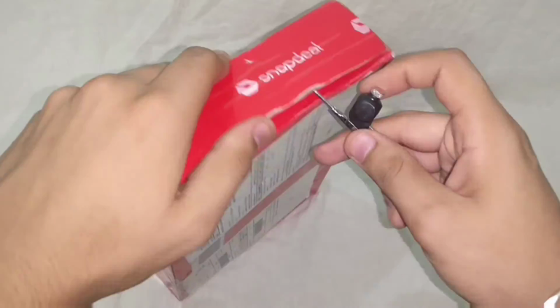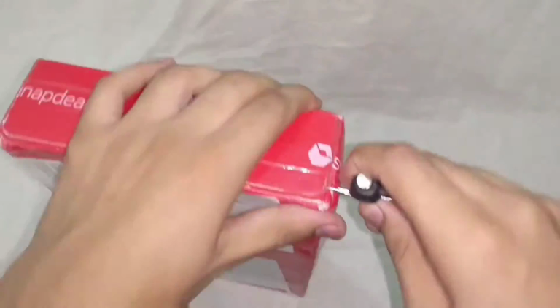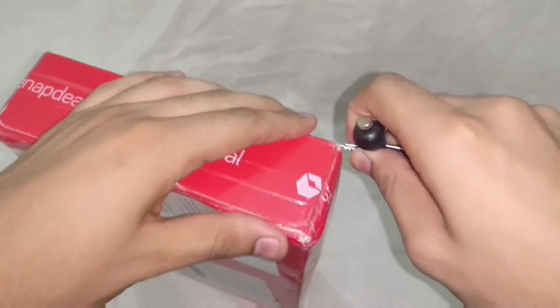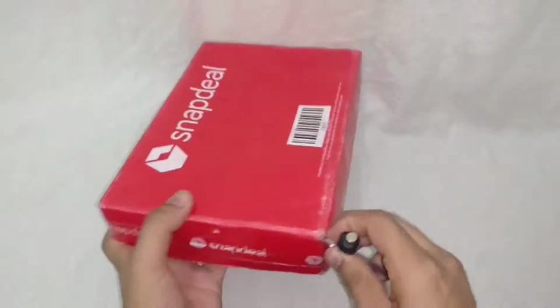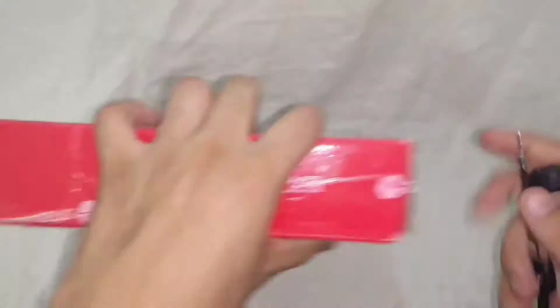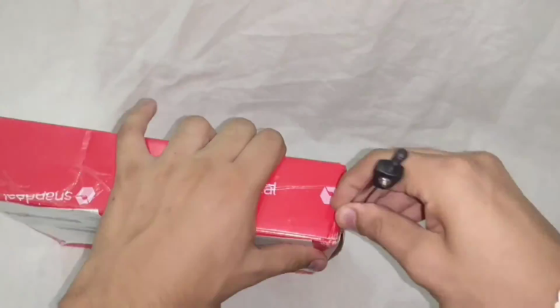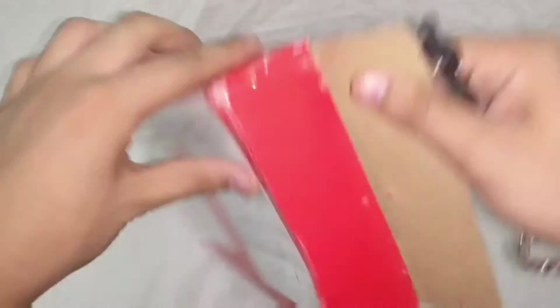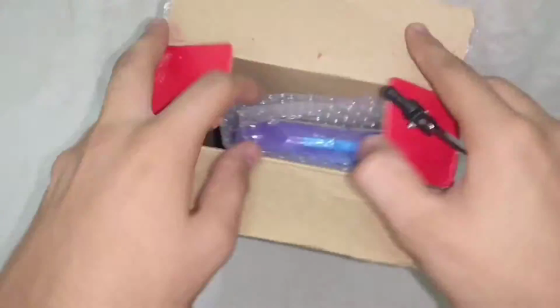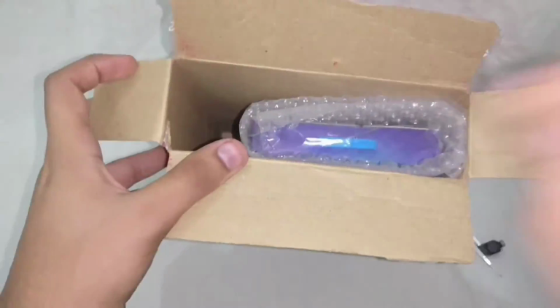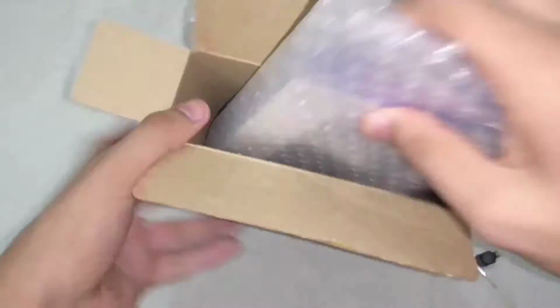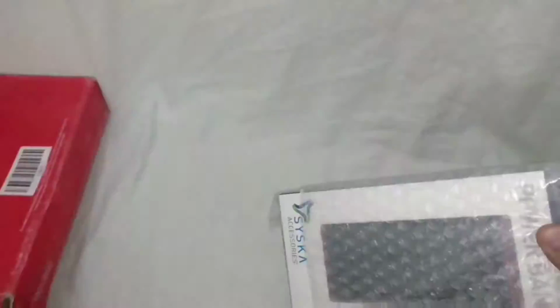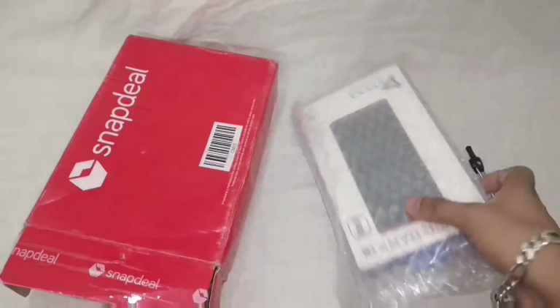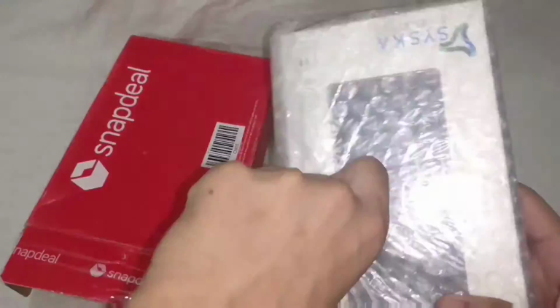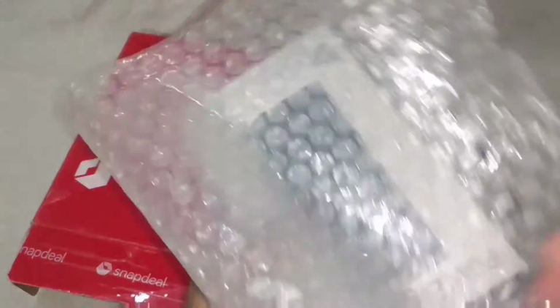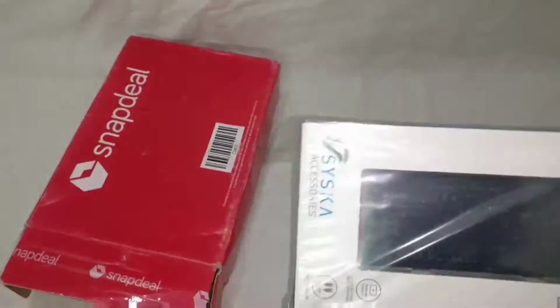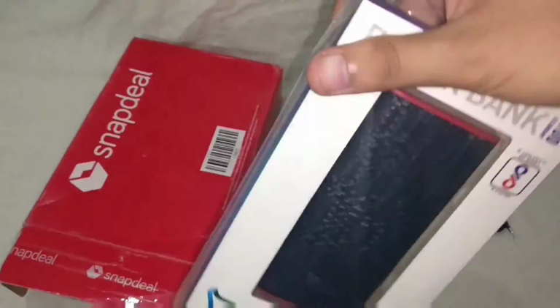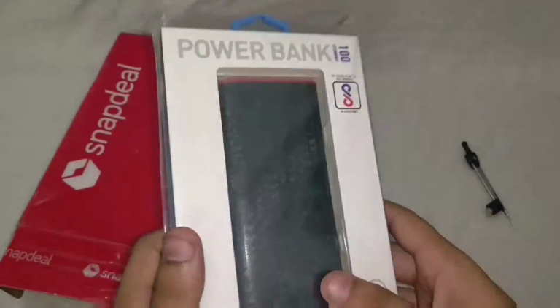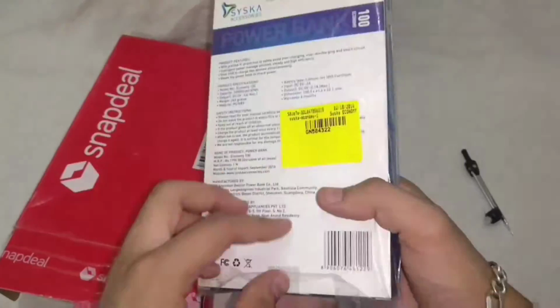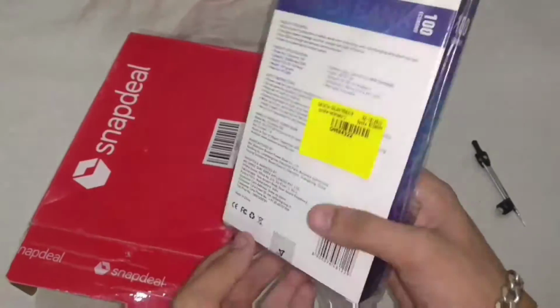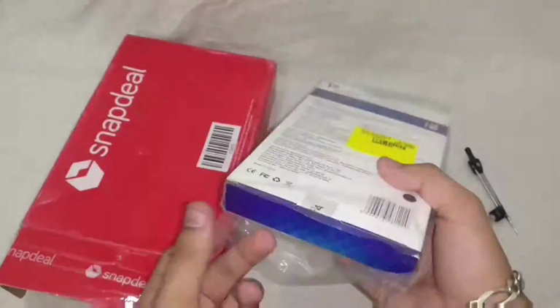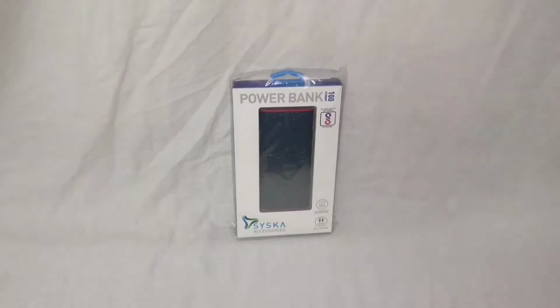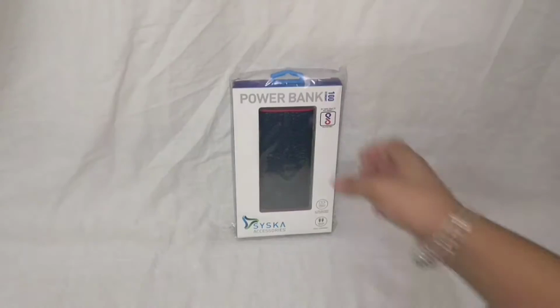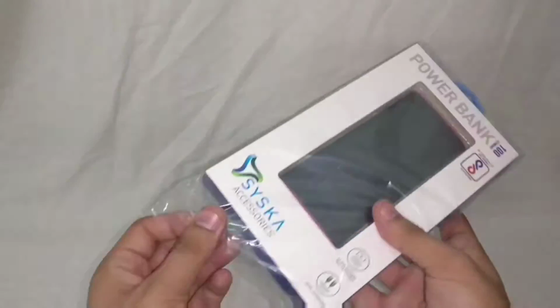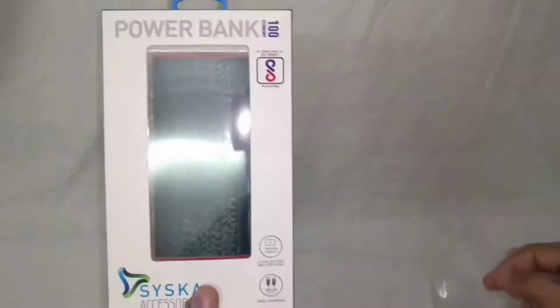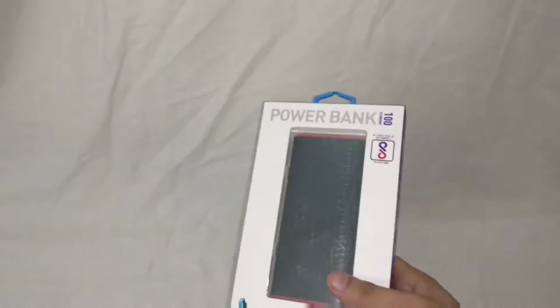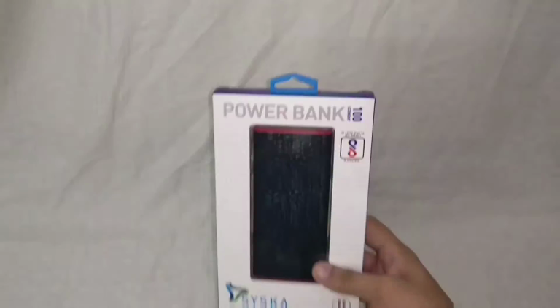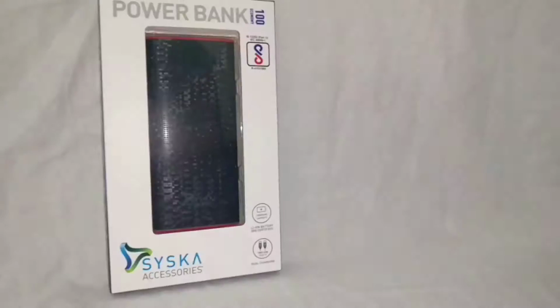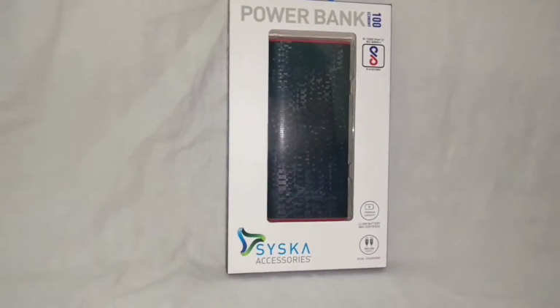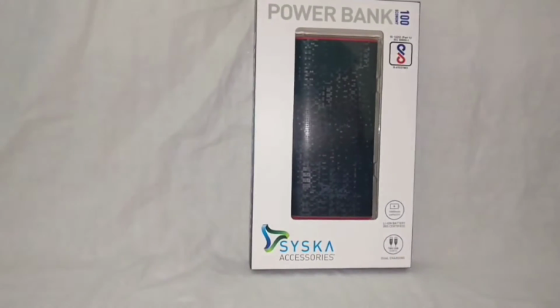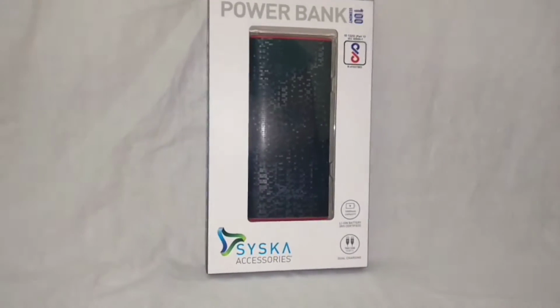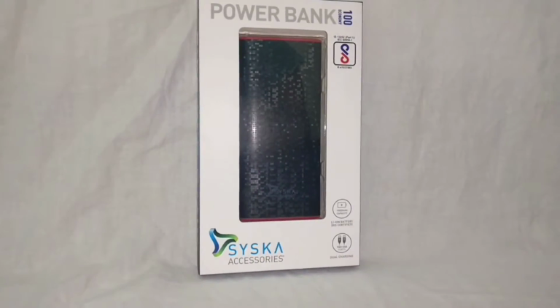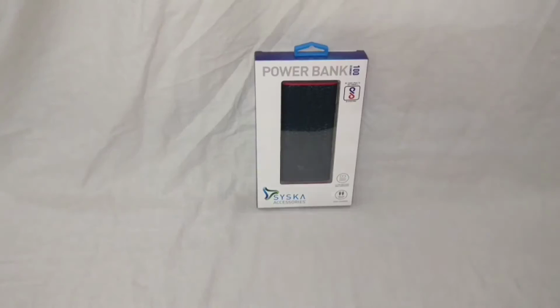Let me just quickly unbox the packaging. I hope my vocal cords will work fine as I am having a cough today. Yeah, this sweet decision wasn't good for my health.